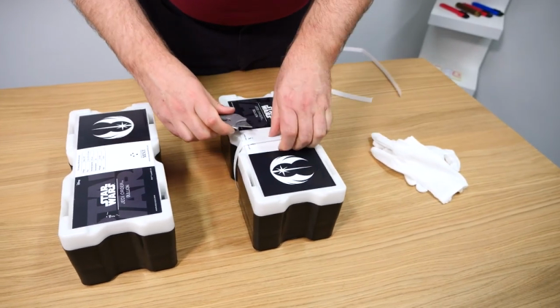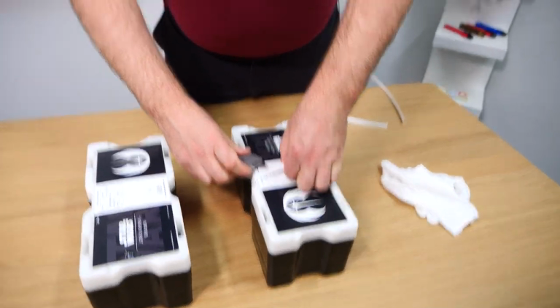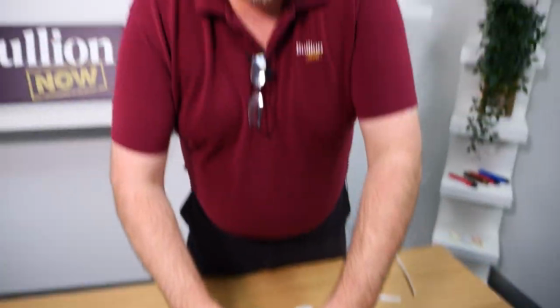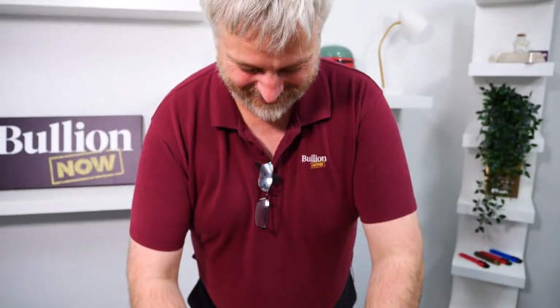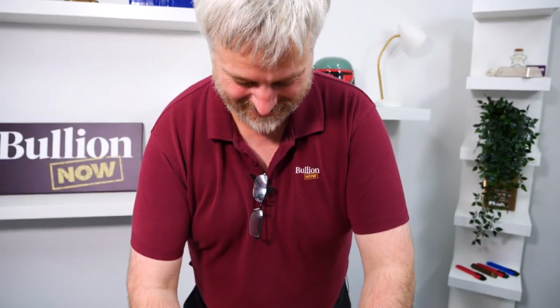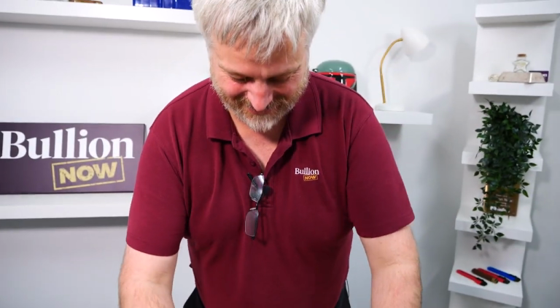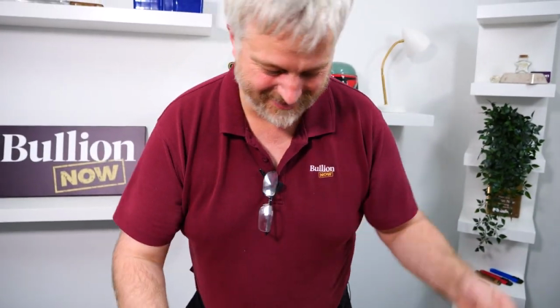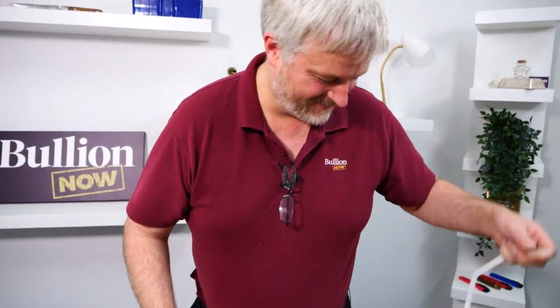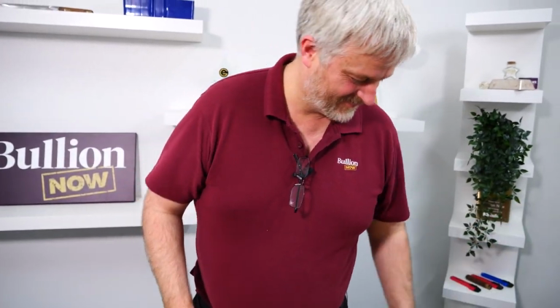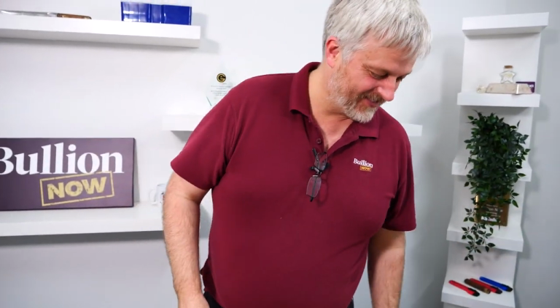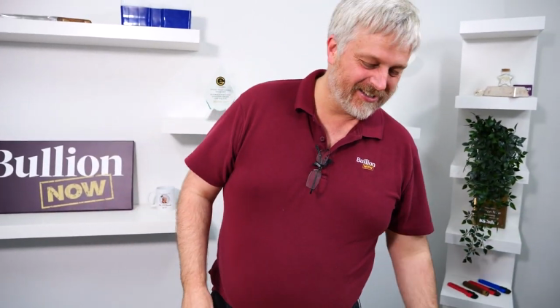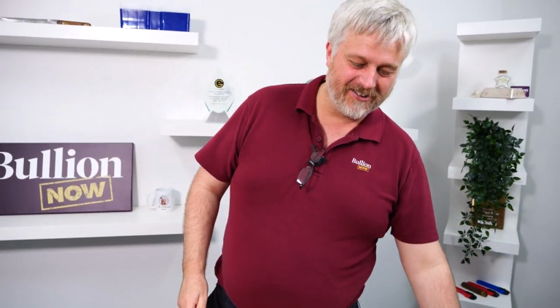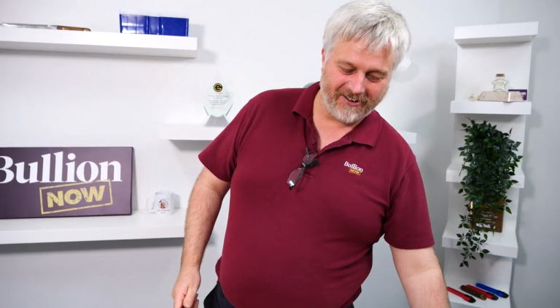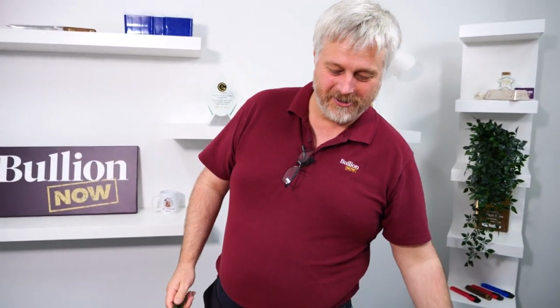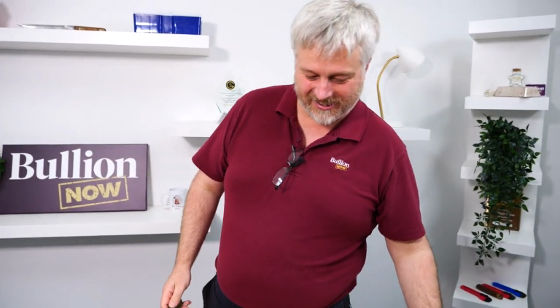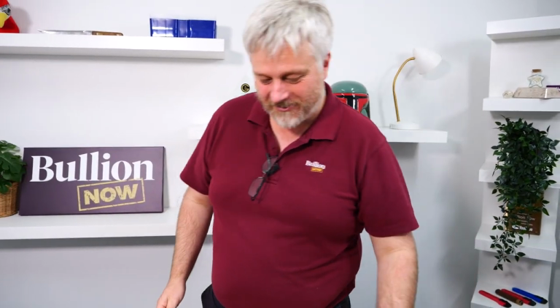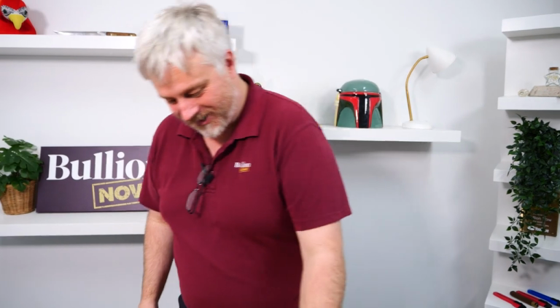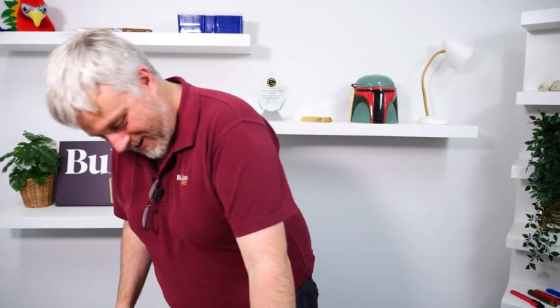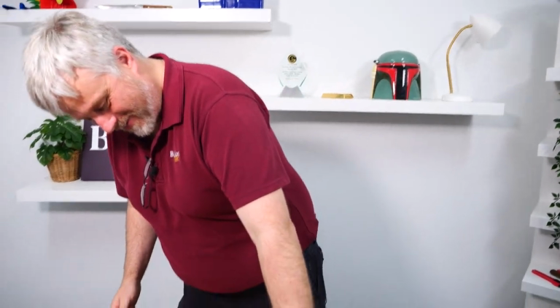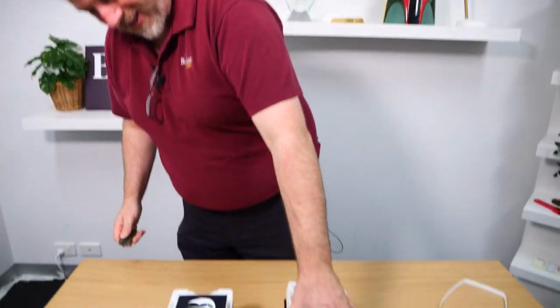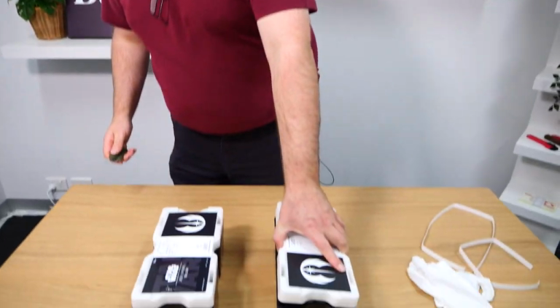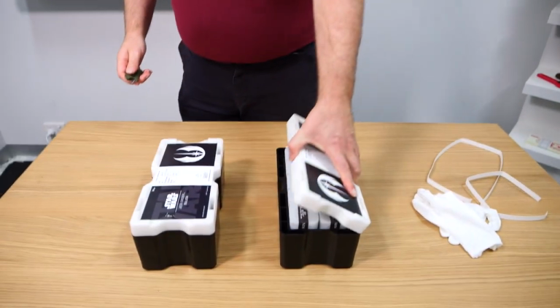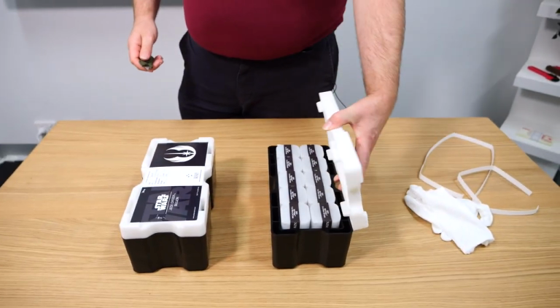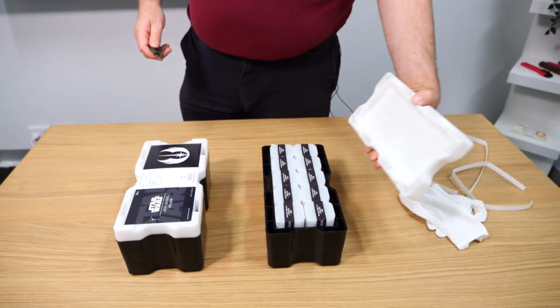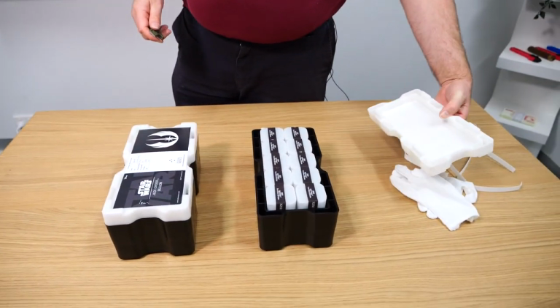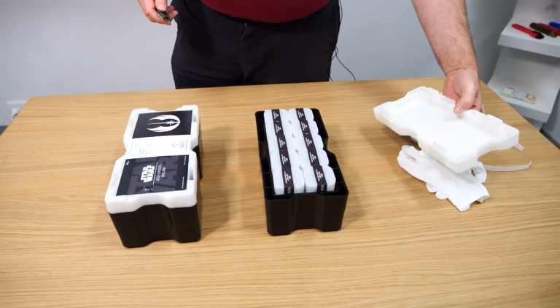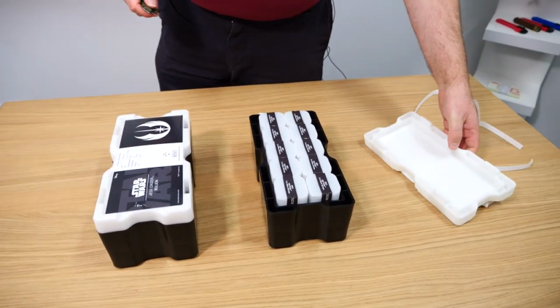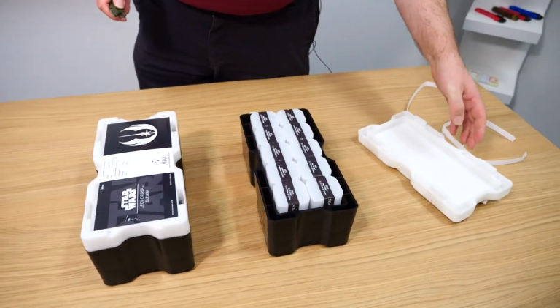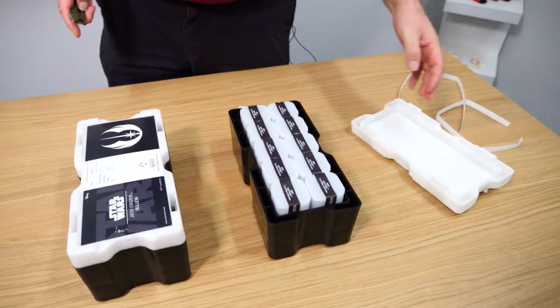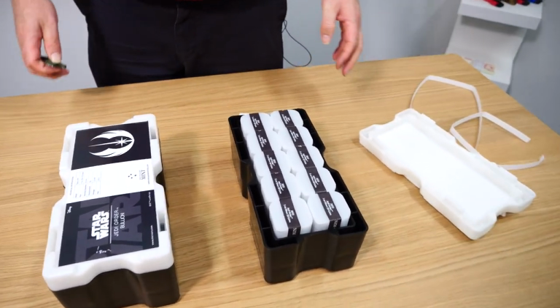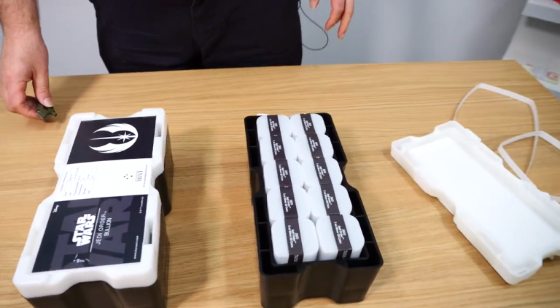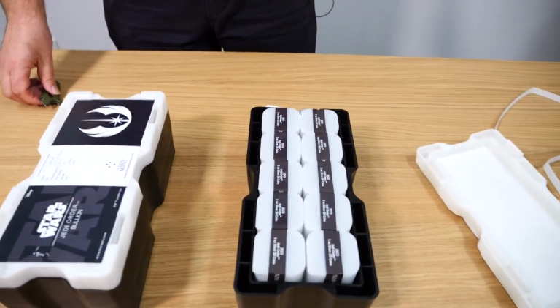These didn't arrive in time for Star Wars Day, as we were already saying. I was devastated about that. But they have still arrived, so we're excited nonetheless.